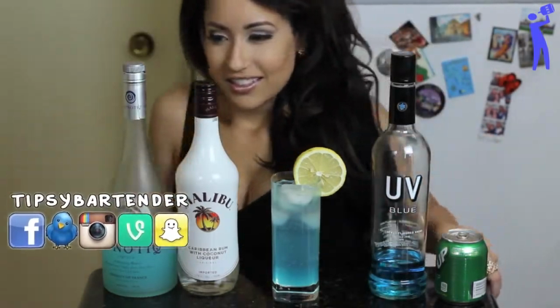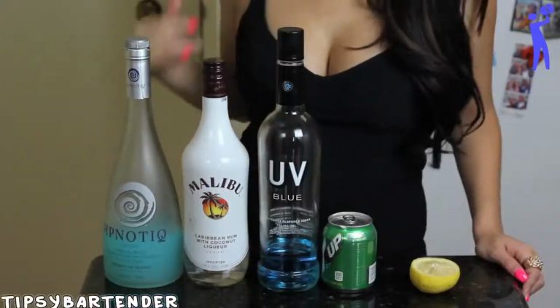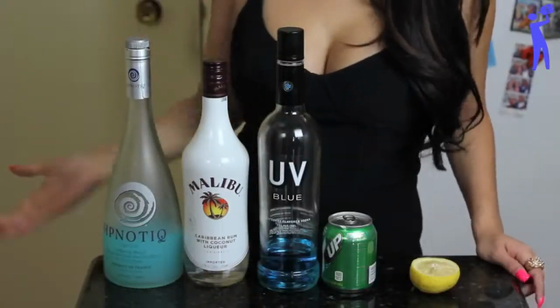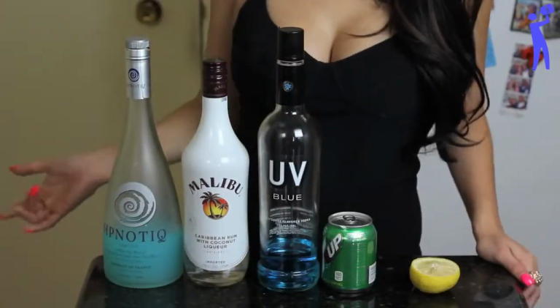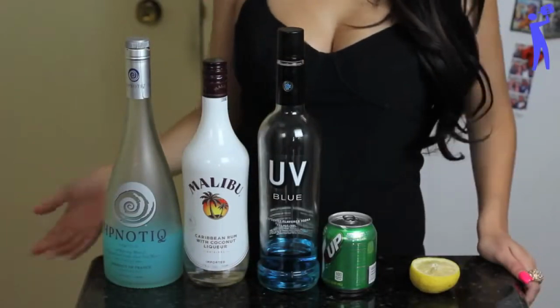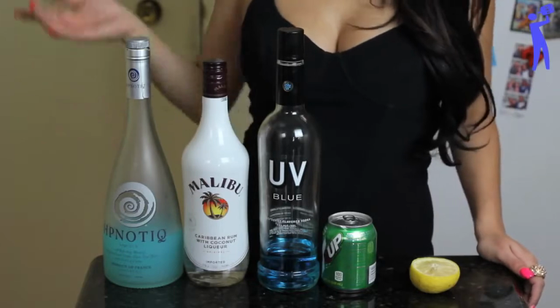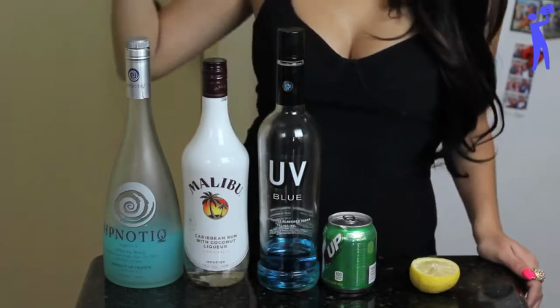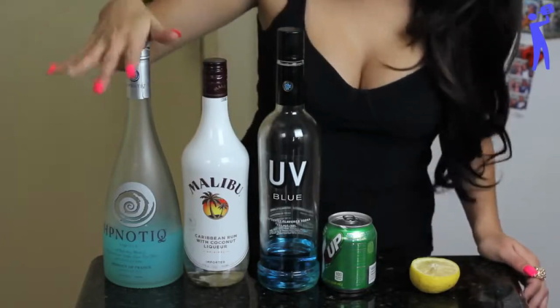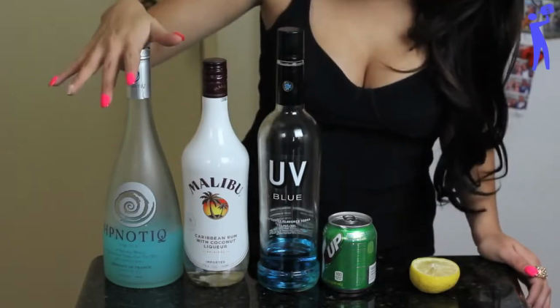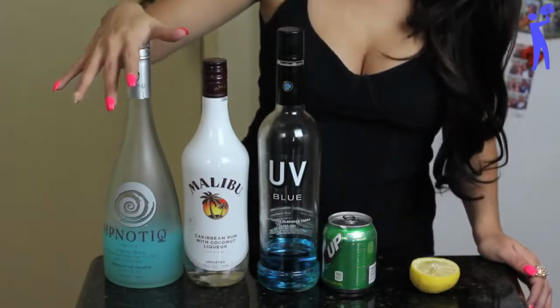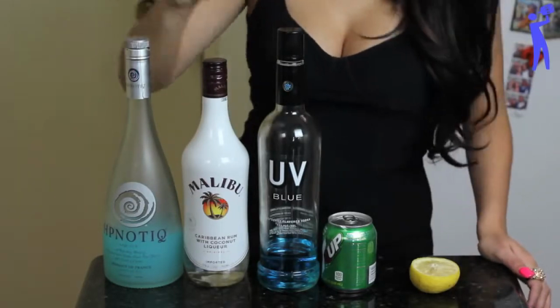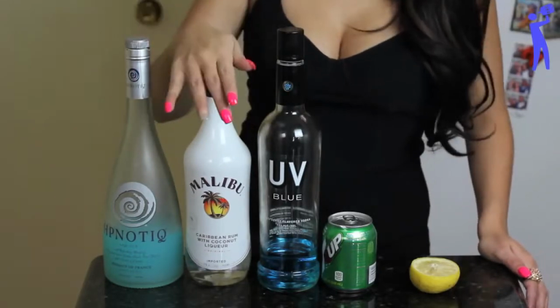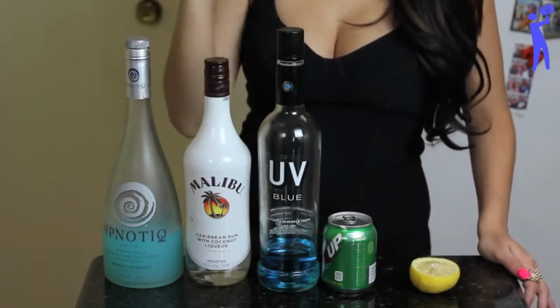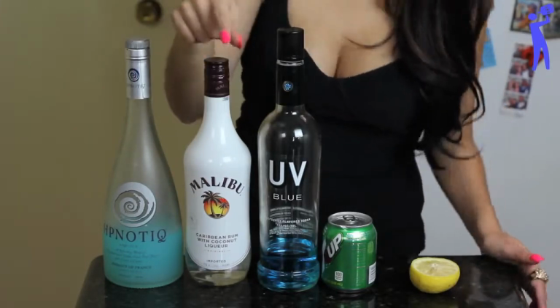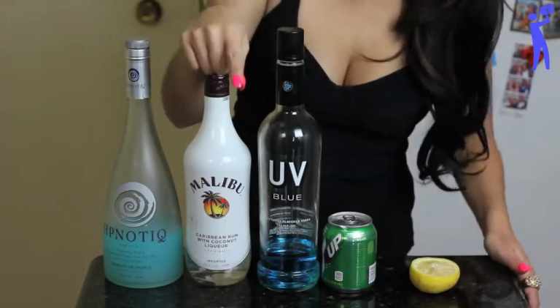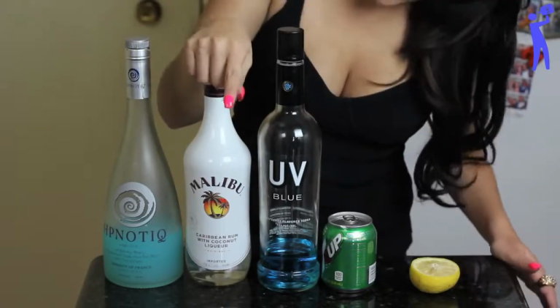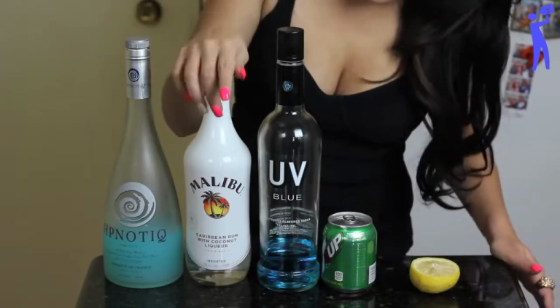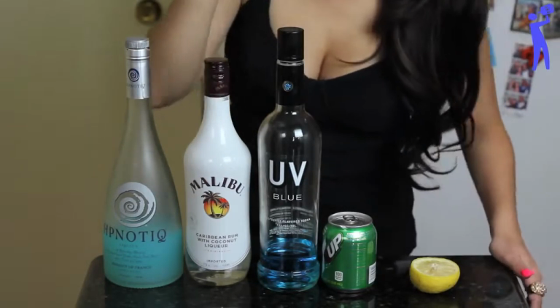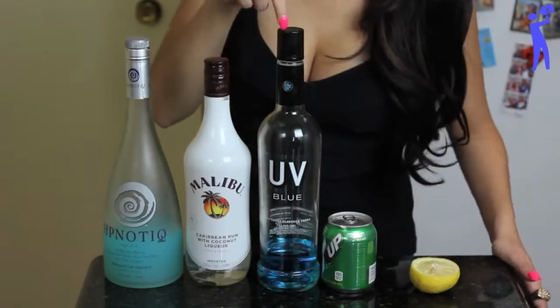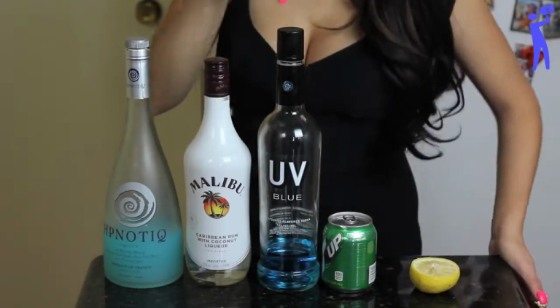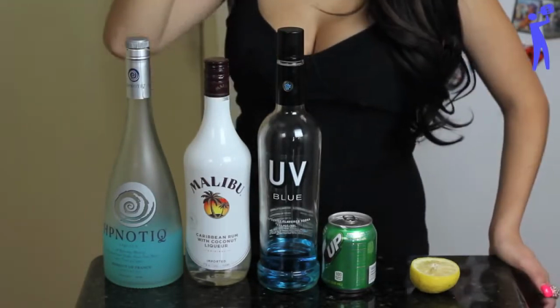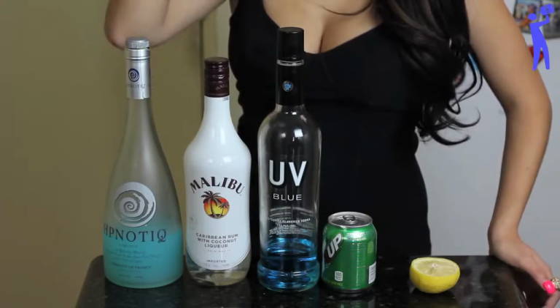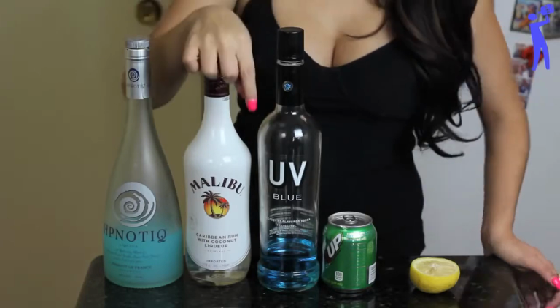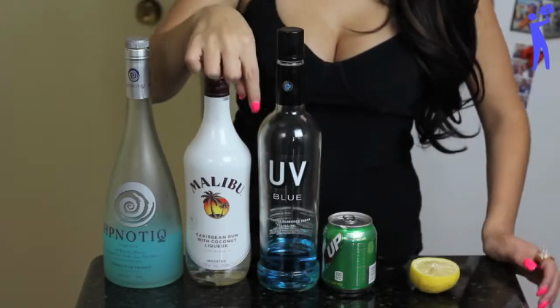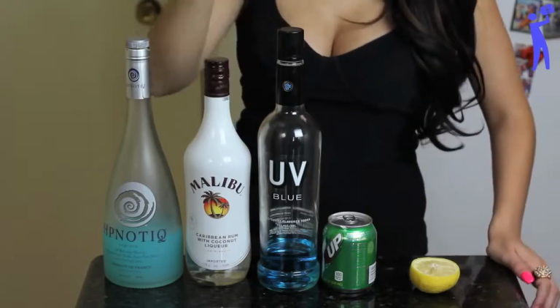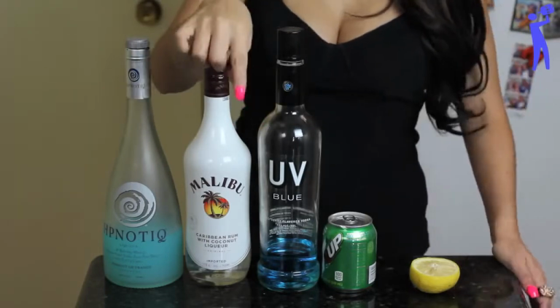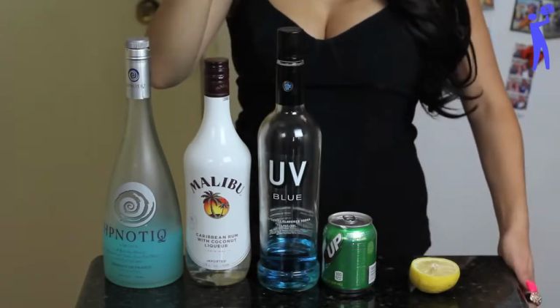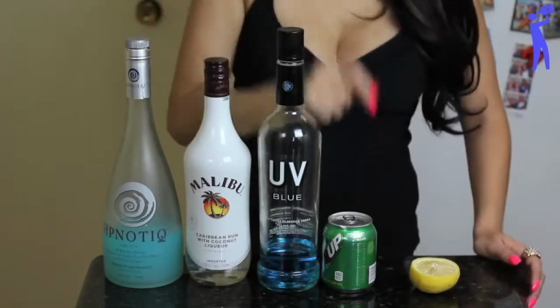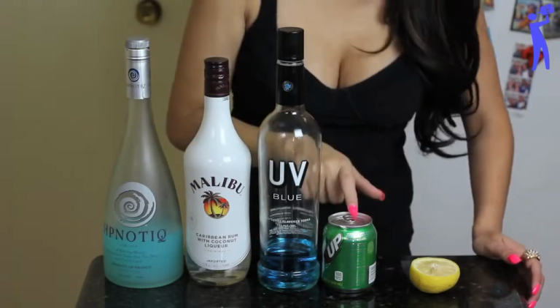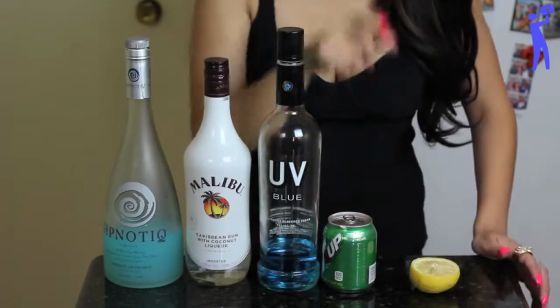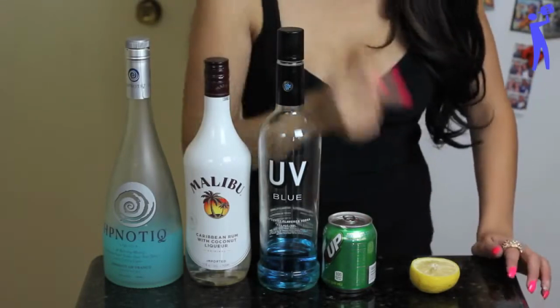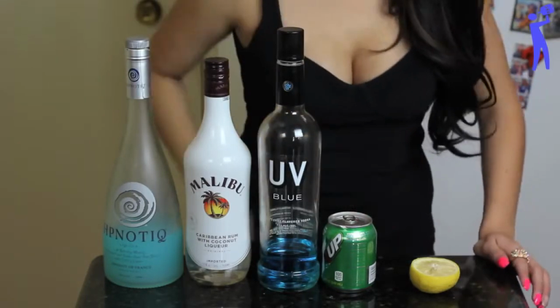So to make this drink, you're gonna need Hypnotic, Malibu Coconut Rum, UV Blue Vodka, 7-Up, and lemon.